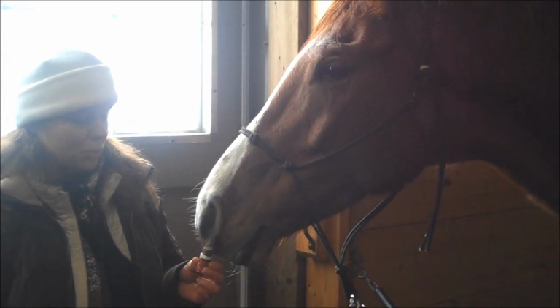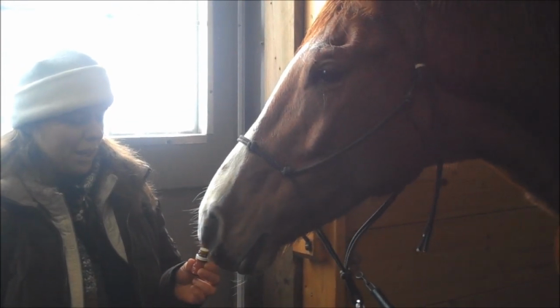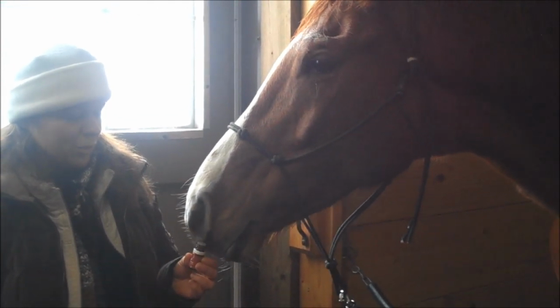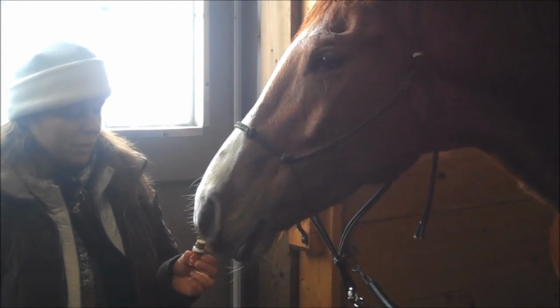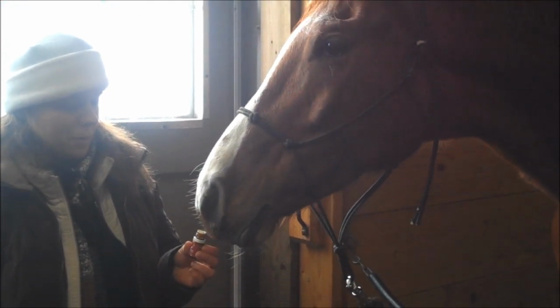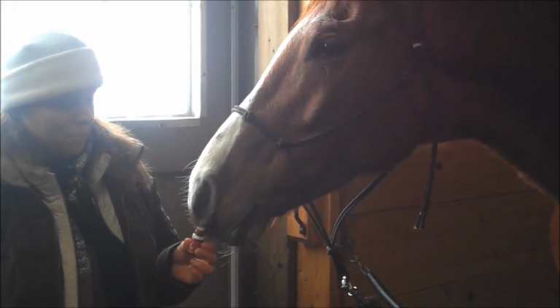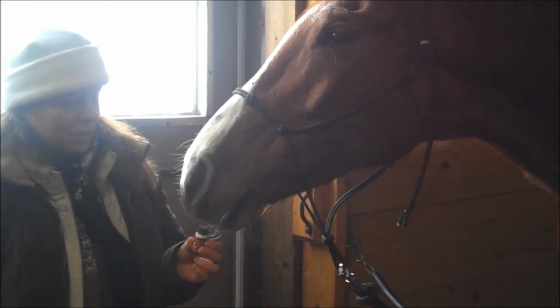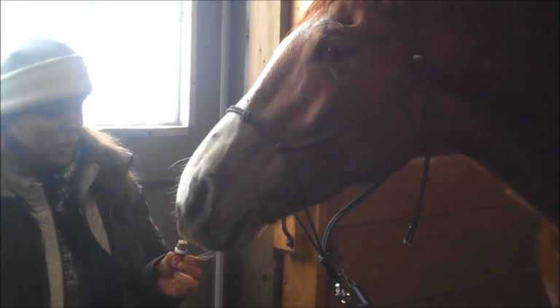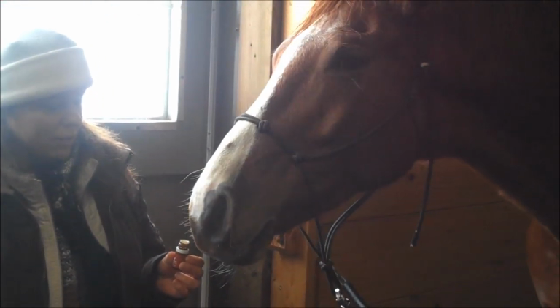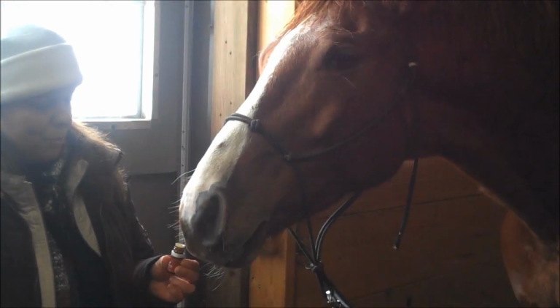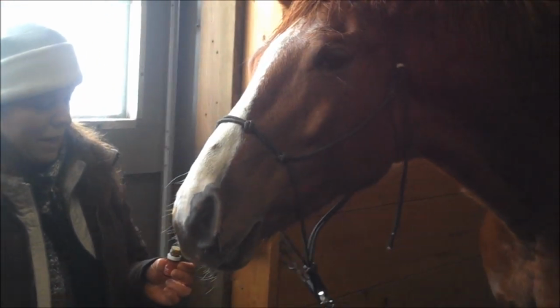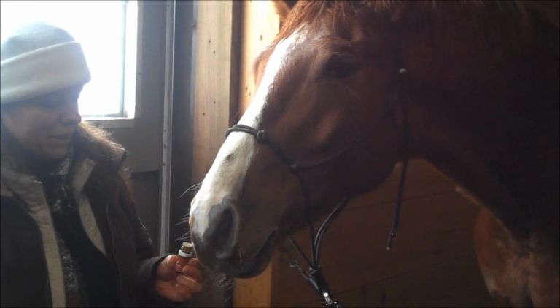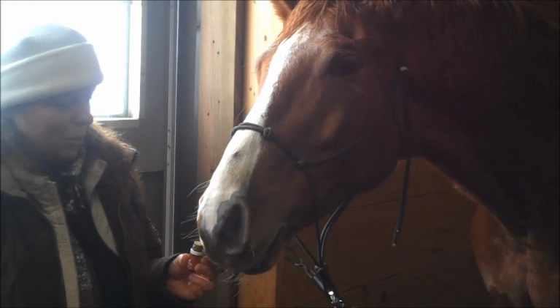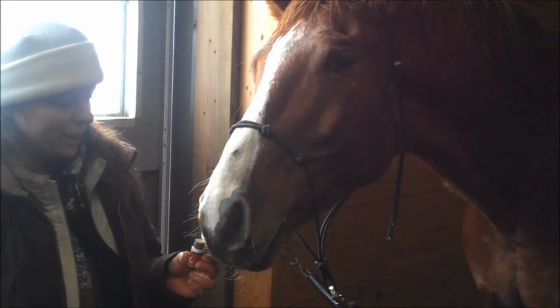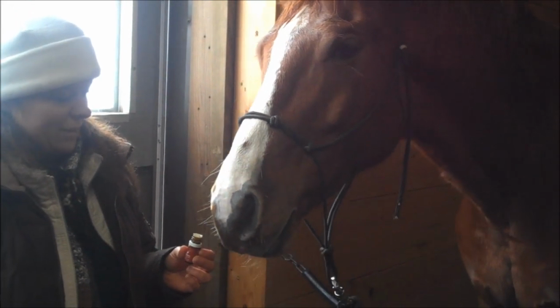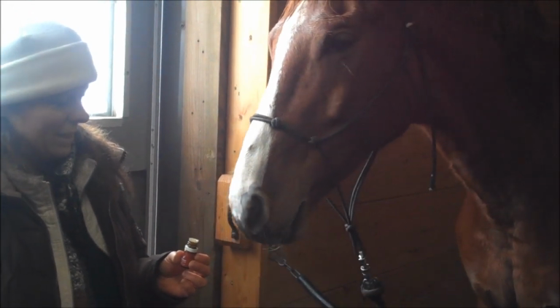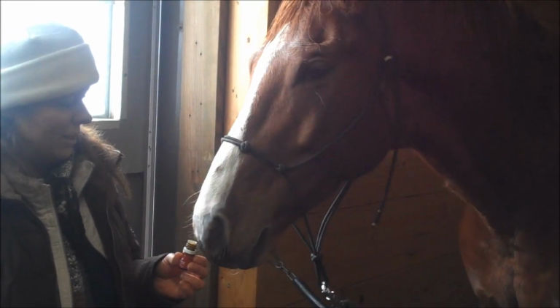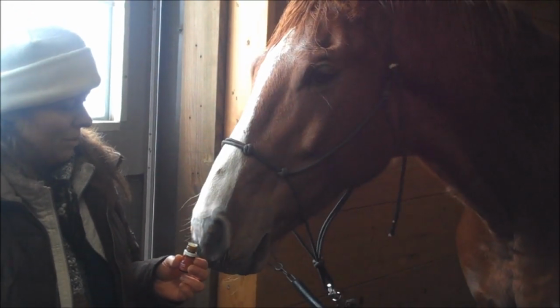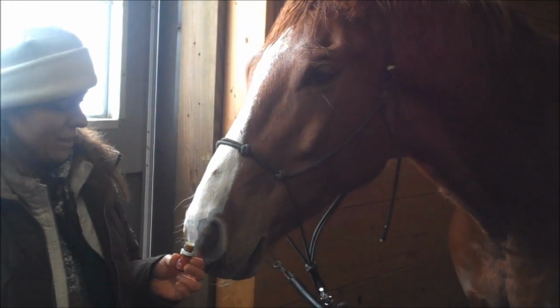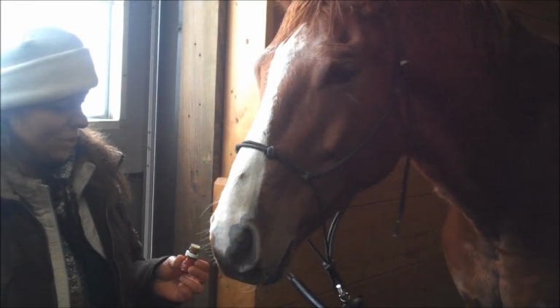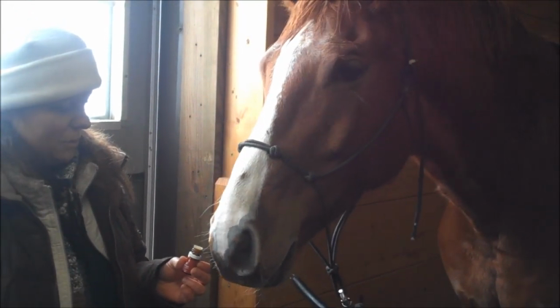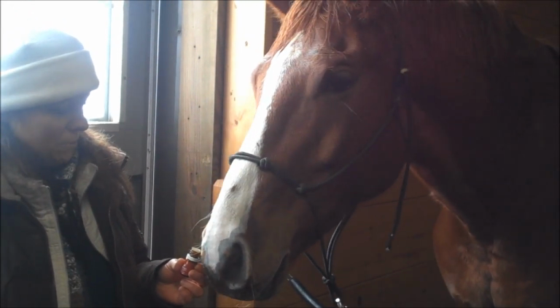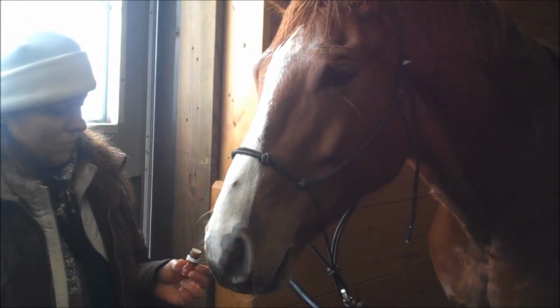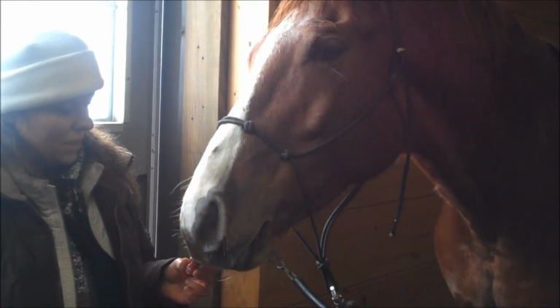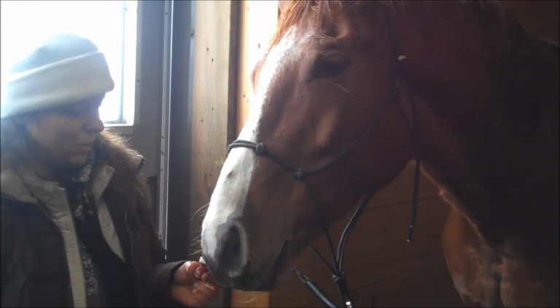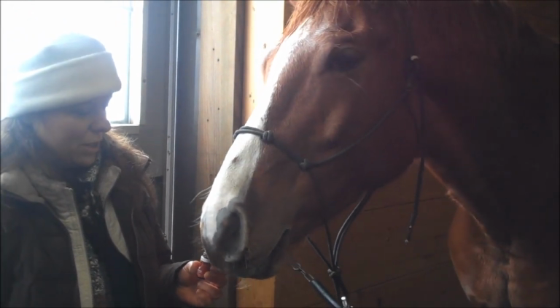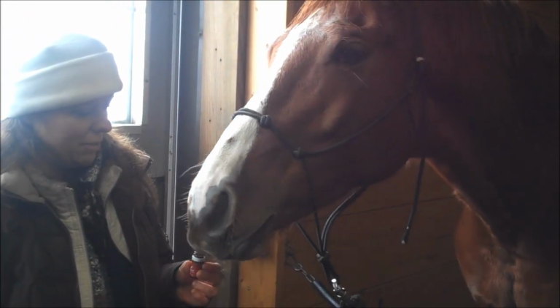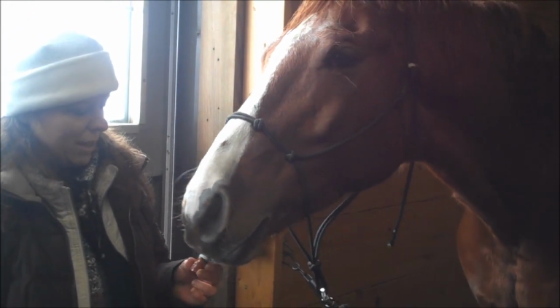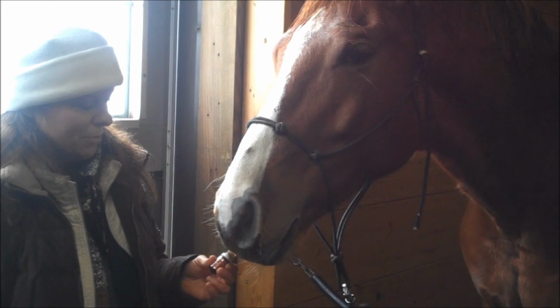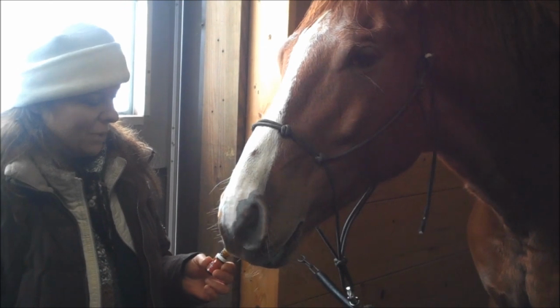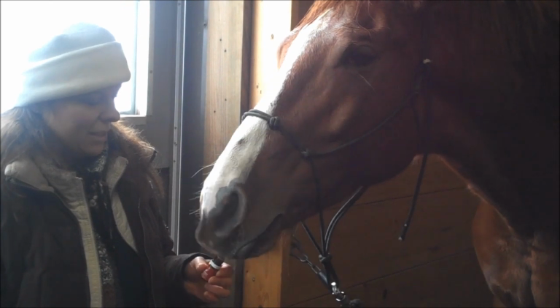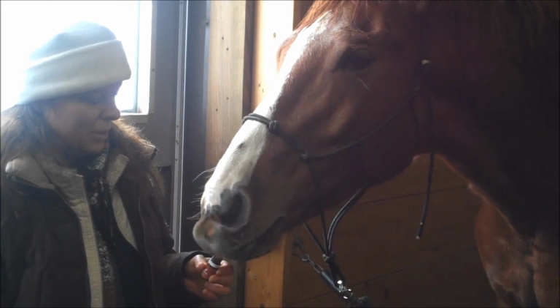Just switching nostrils to do the other side of the brain. He's going back and down the right nostril. He's really treating that right now. Then he wants to eat a little bit.